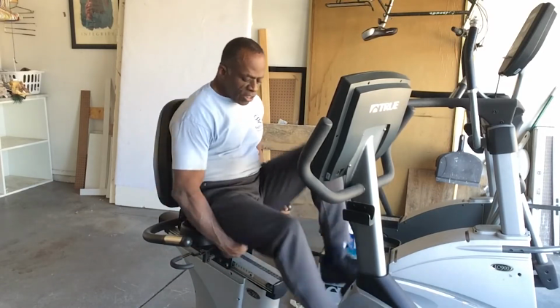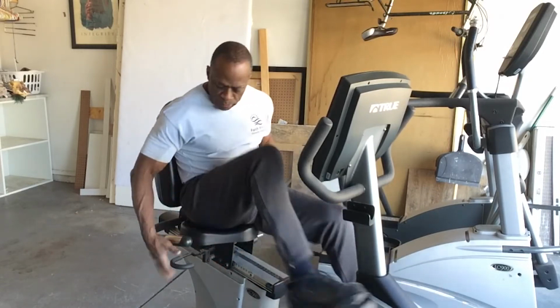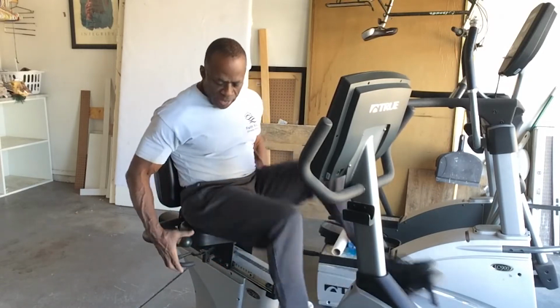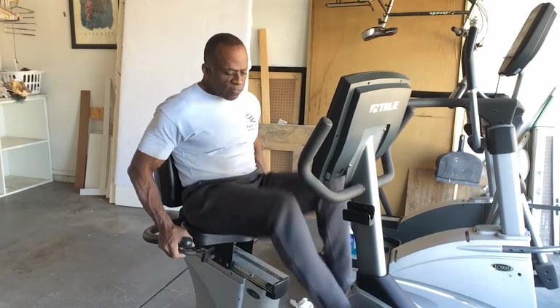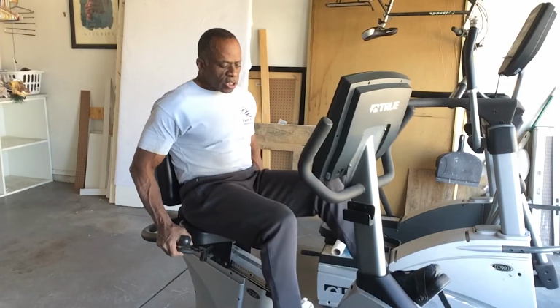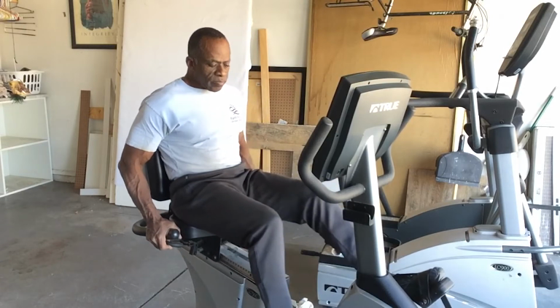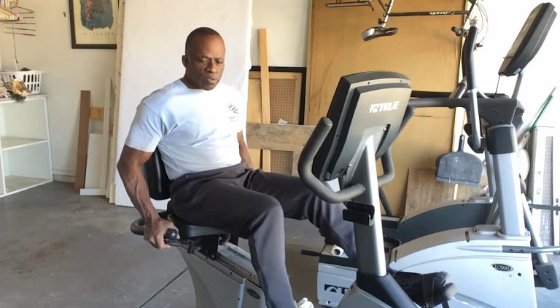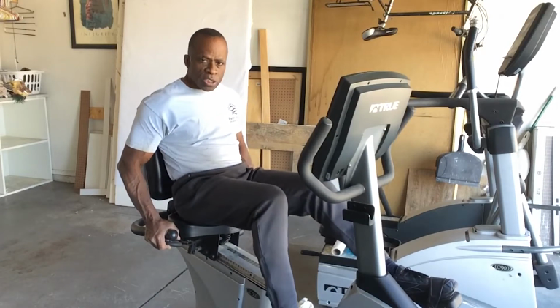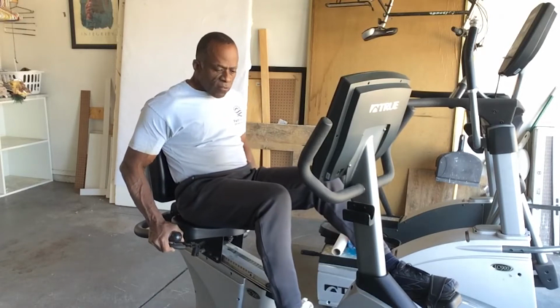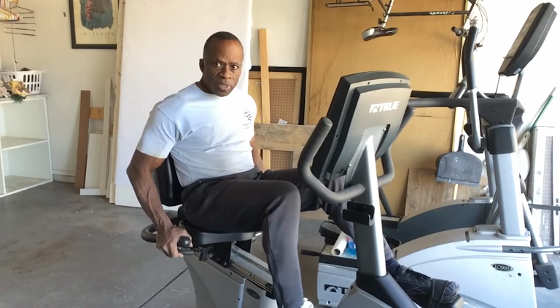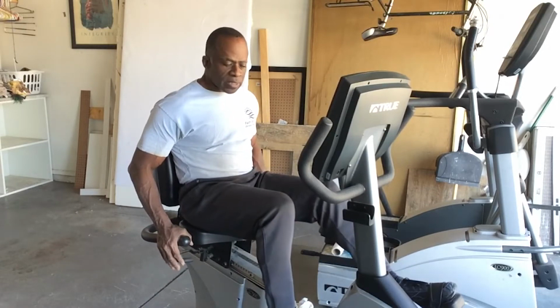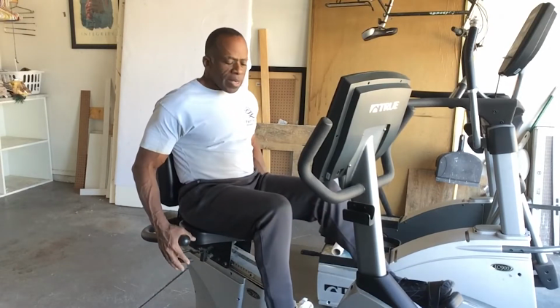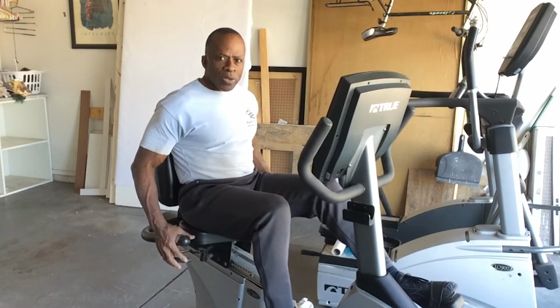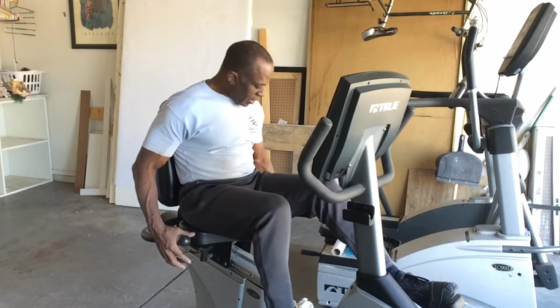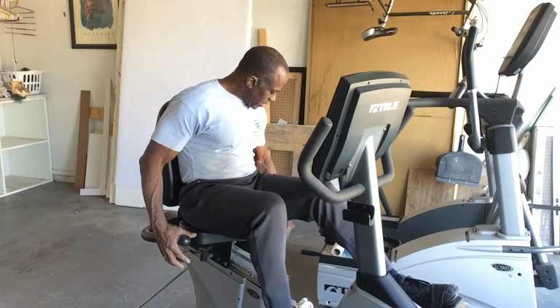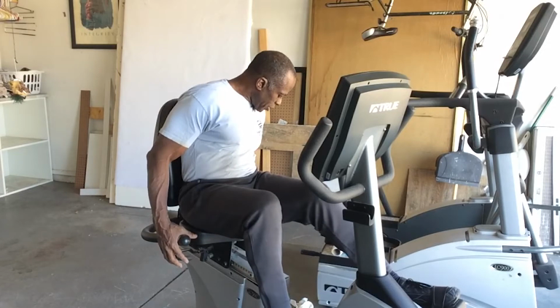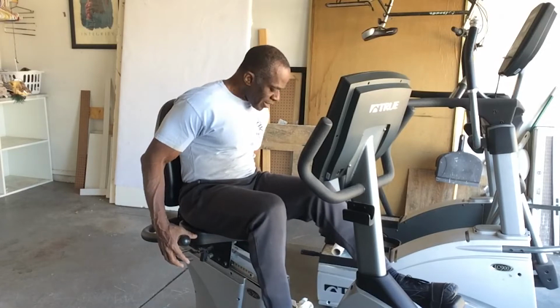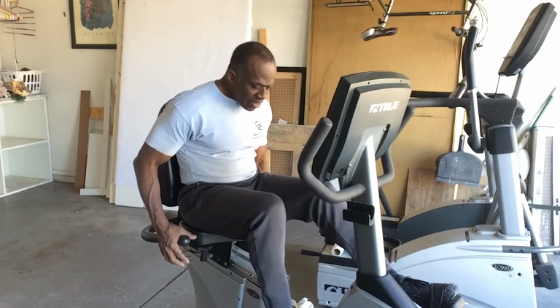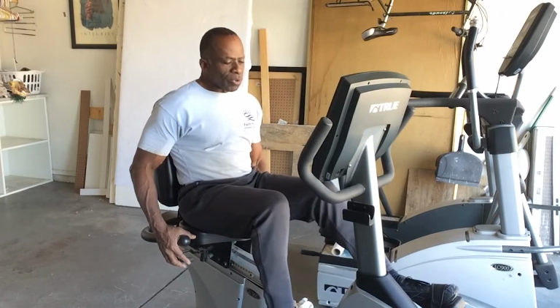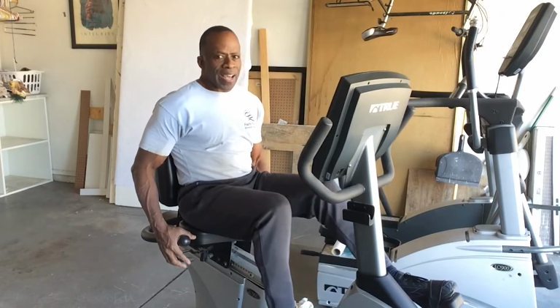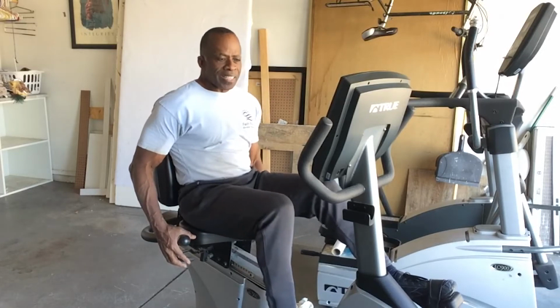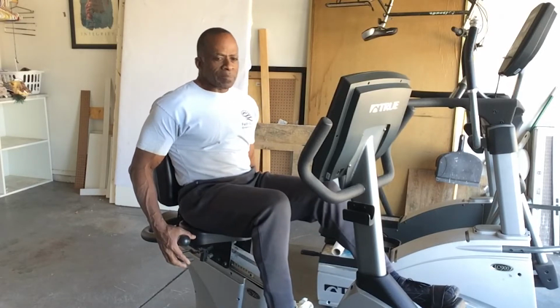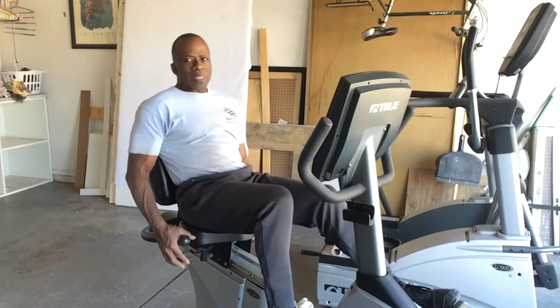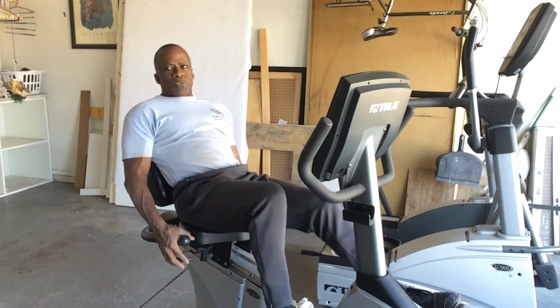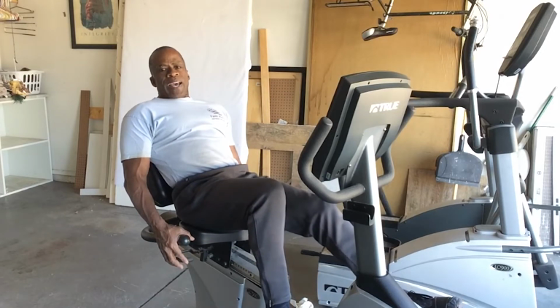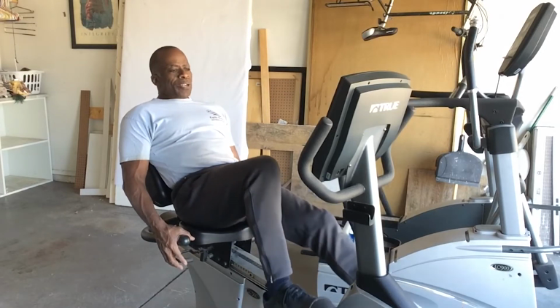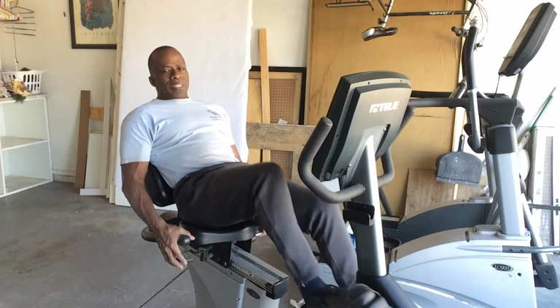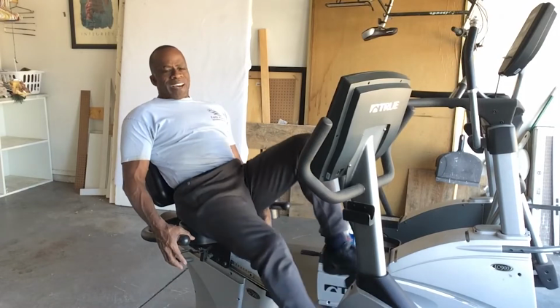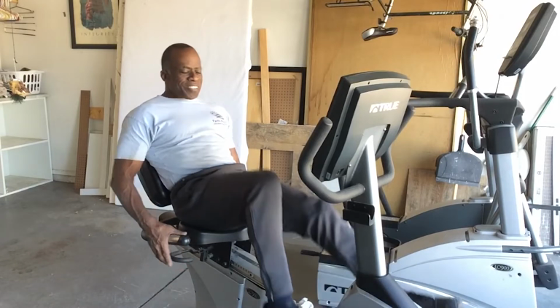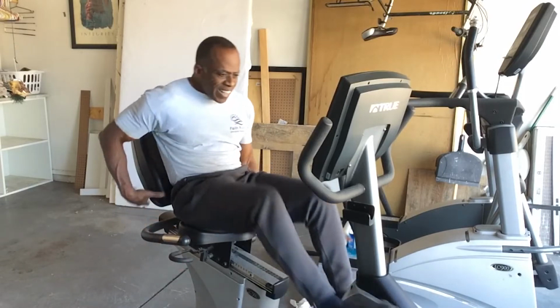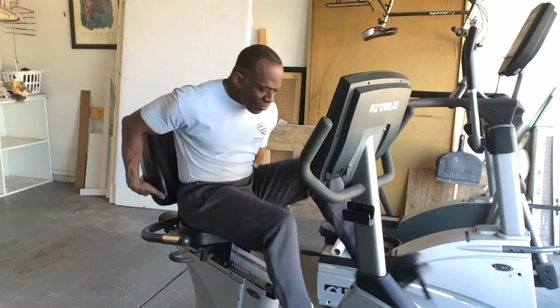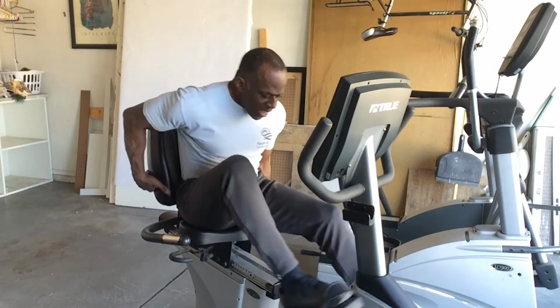Easy adjustment — there's a handle here to adjust your seat in different positions for different leg lengths. It also has a reclining seat option here. This seat will recline, so sometimes you want to recline while you're working out. That's a great feature to have.